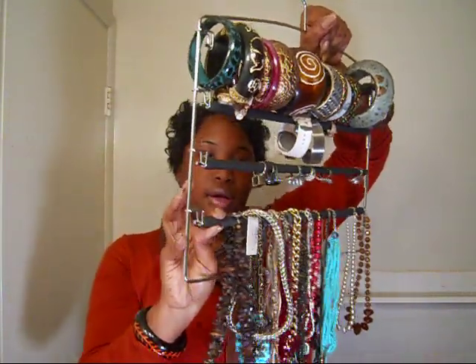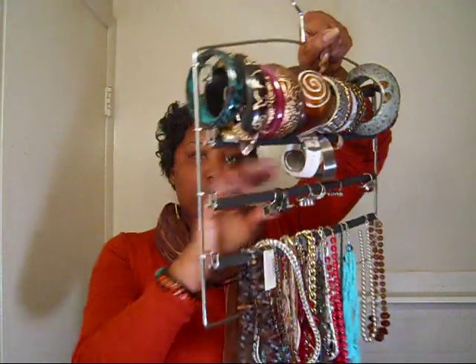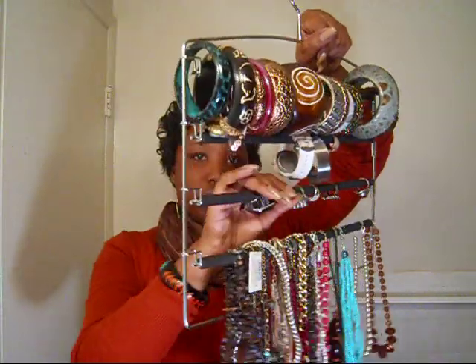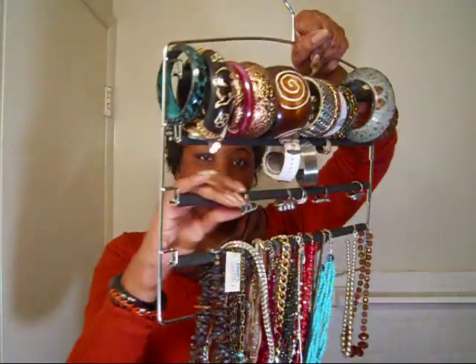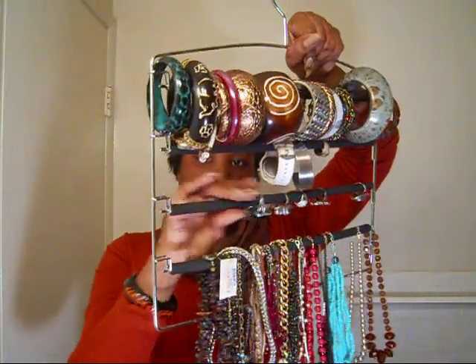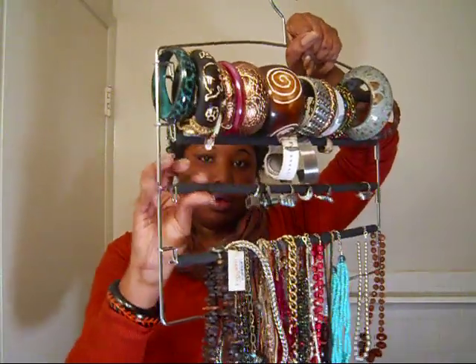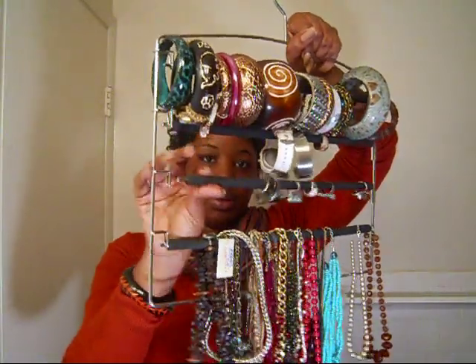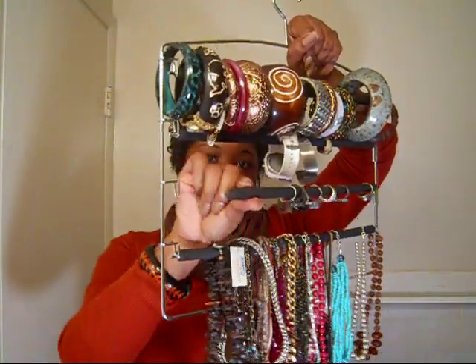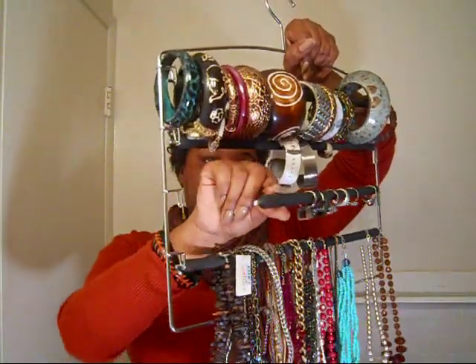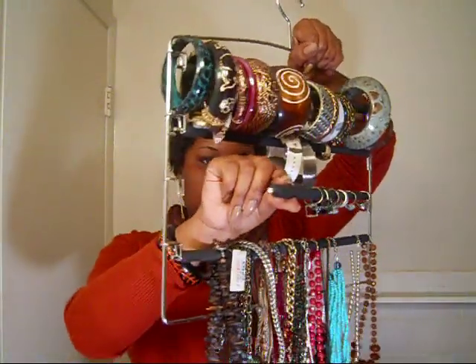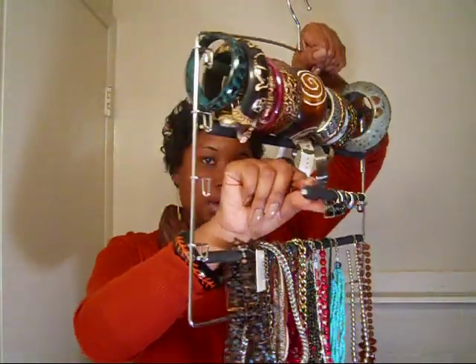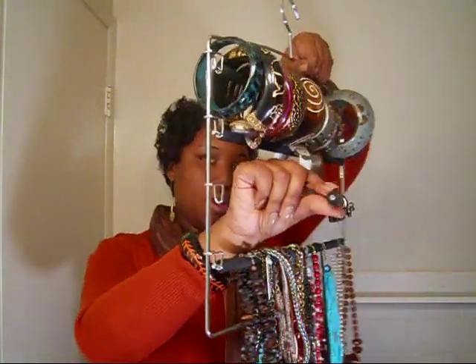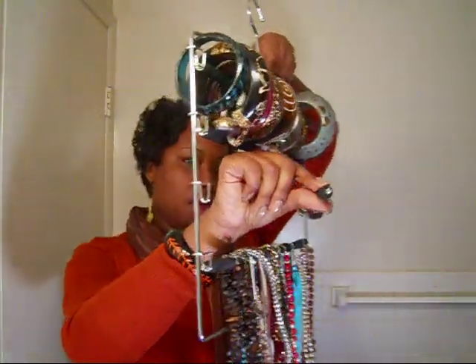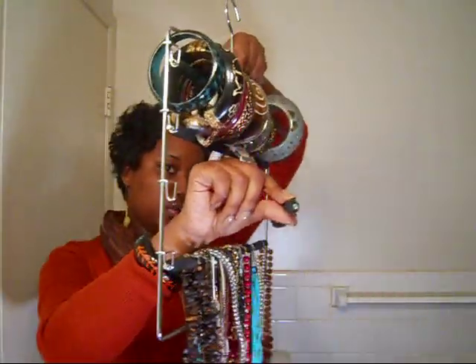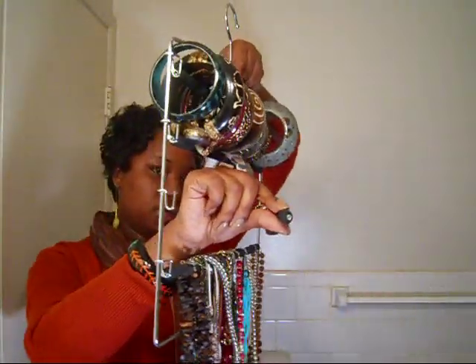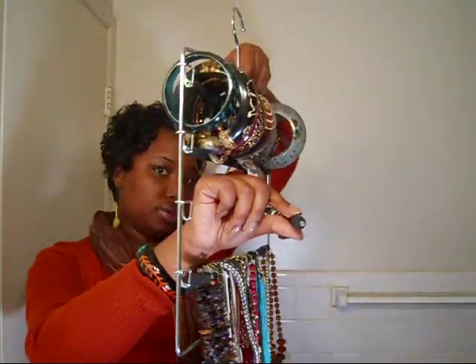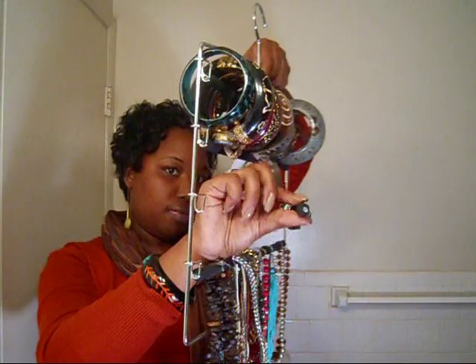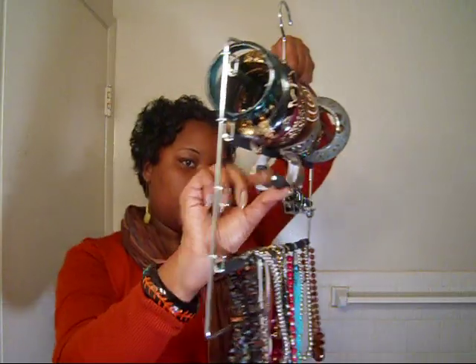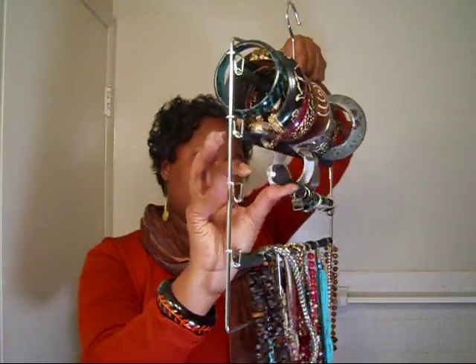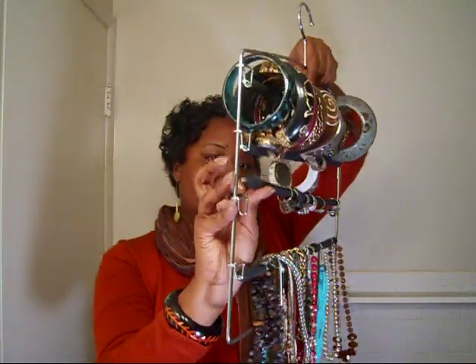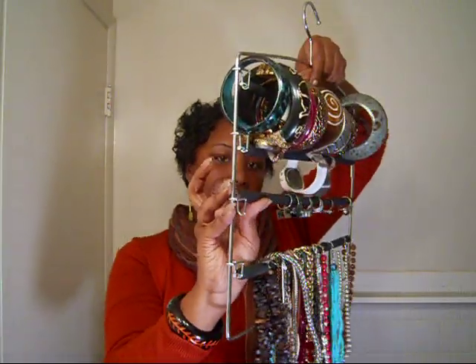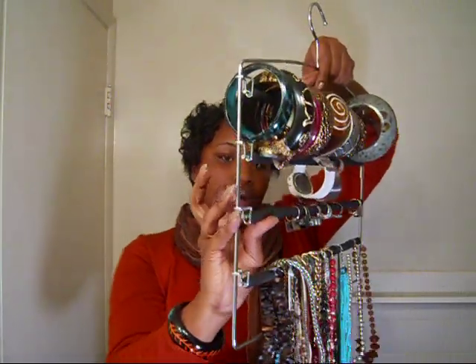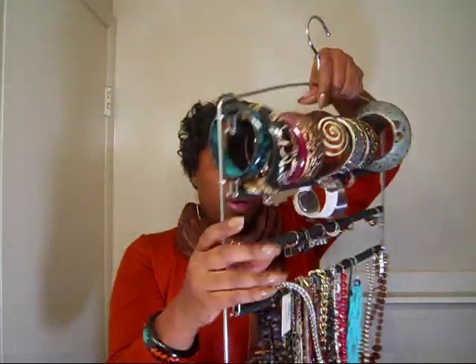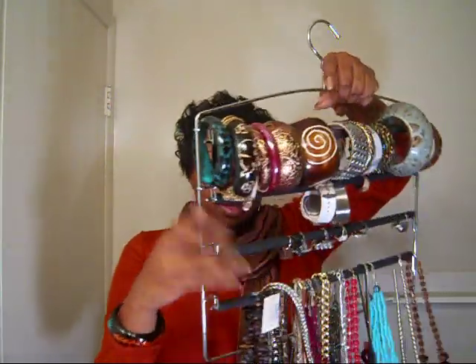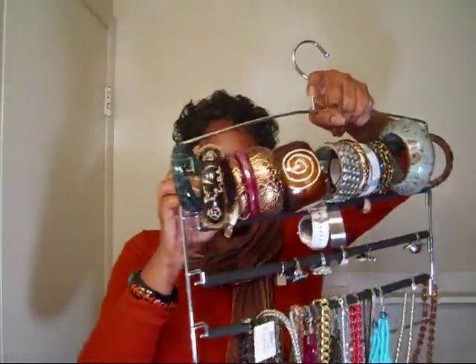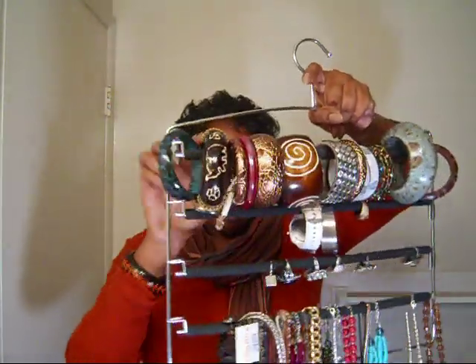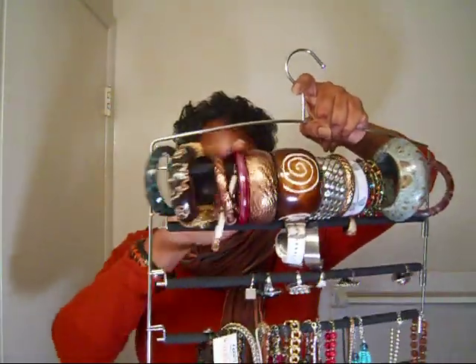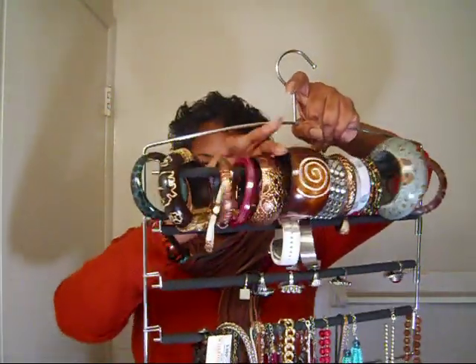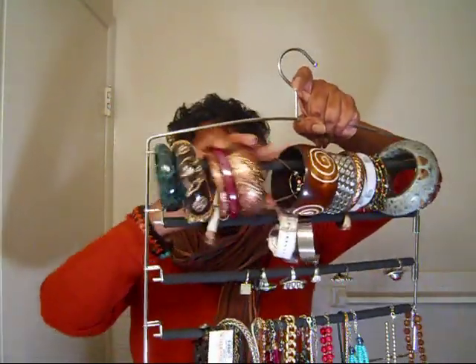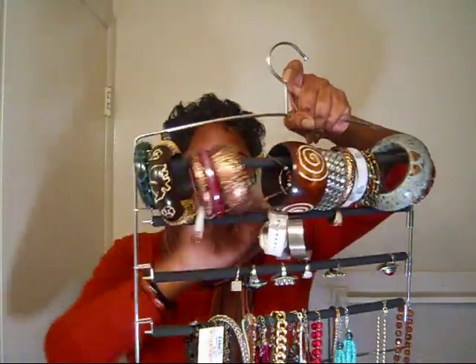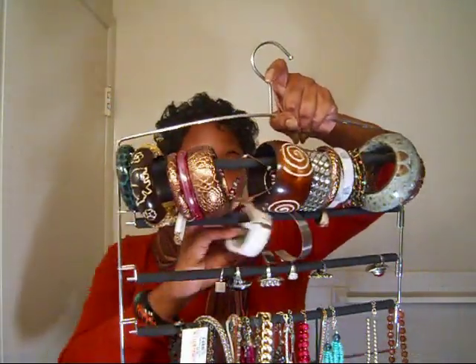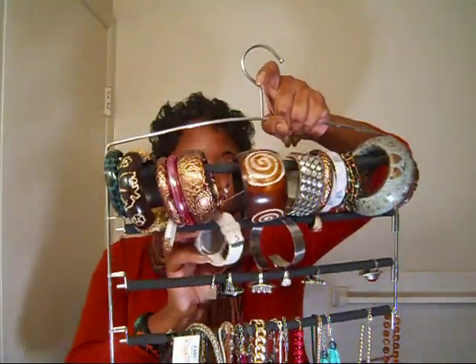I have my rings right here — just slide them right on. You can see that it's heavy y'all. And I got my bangles up here and my watch.